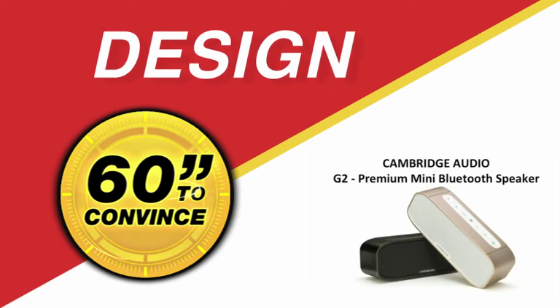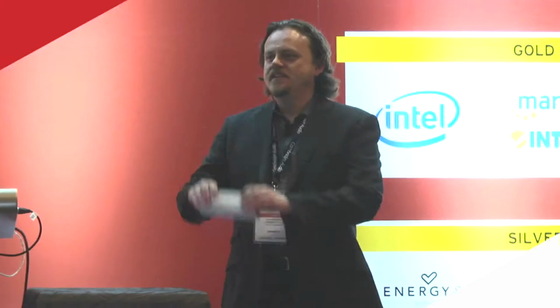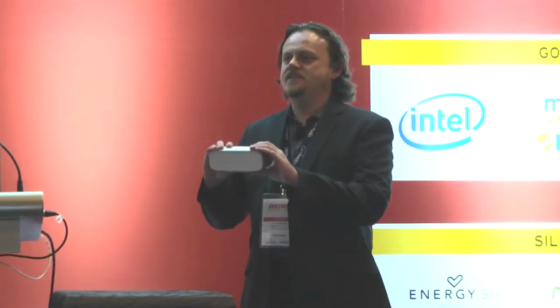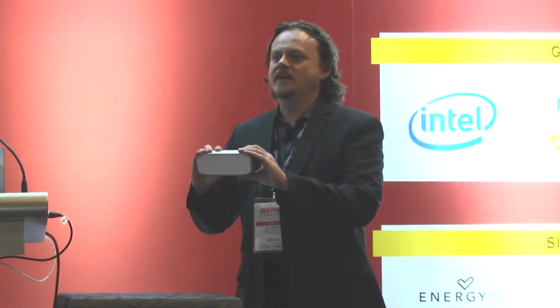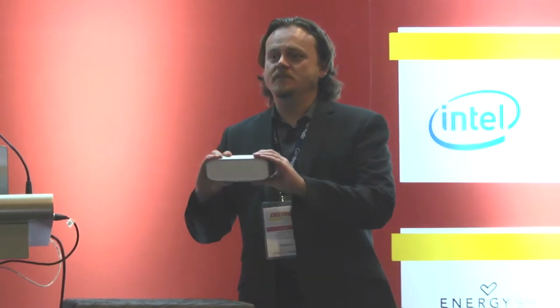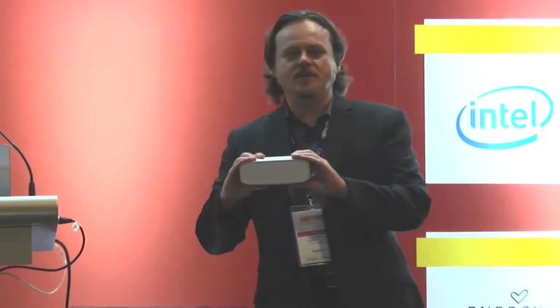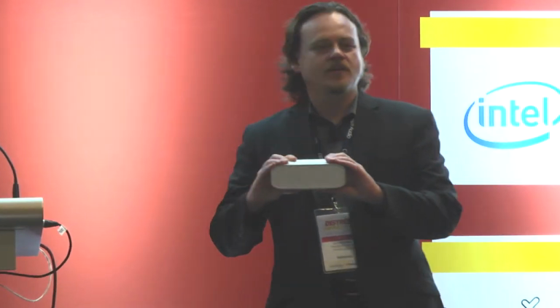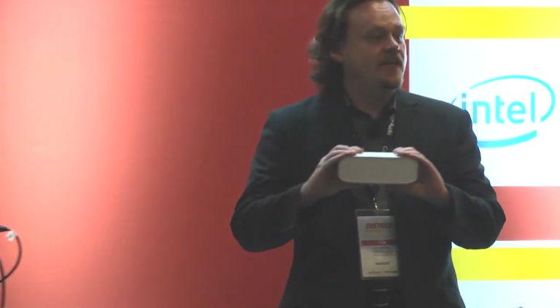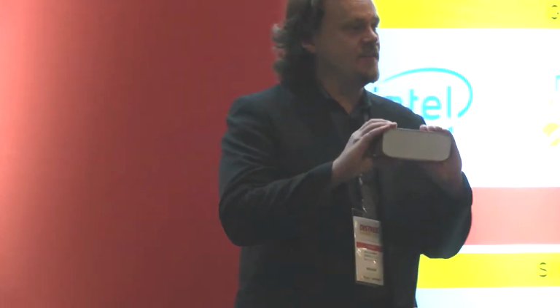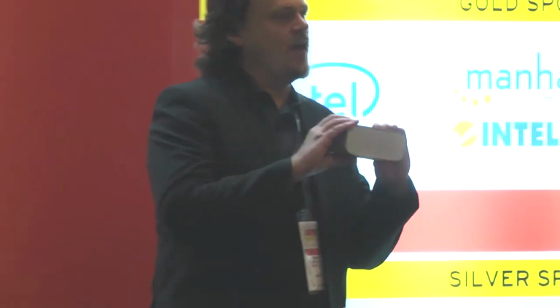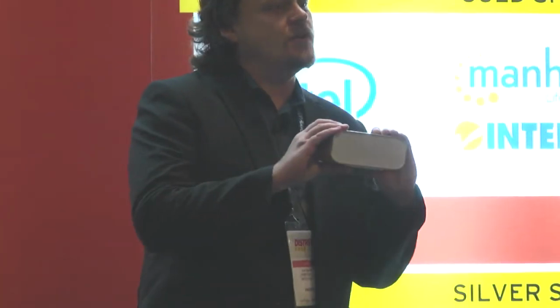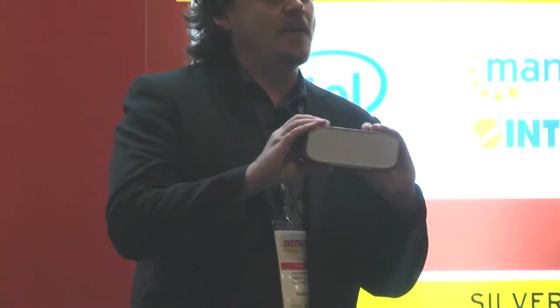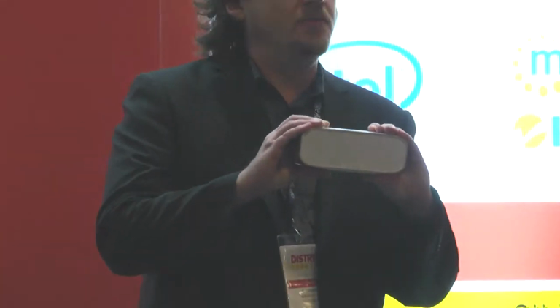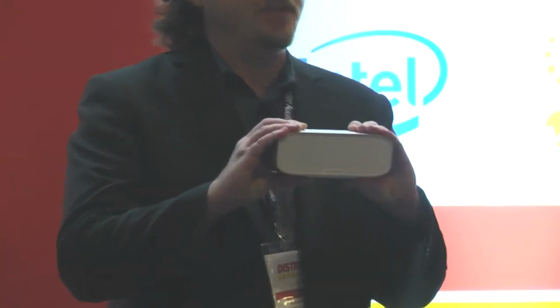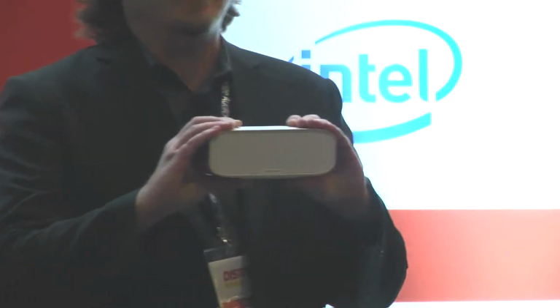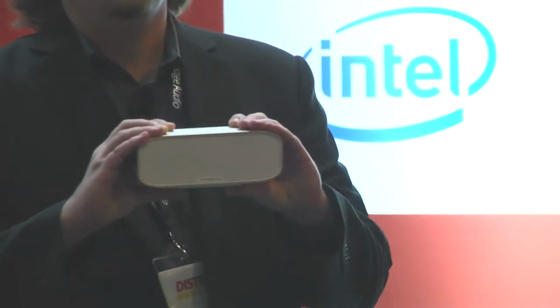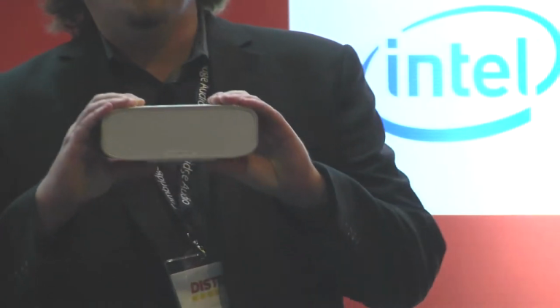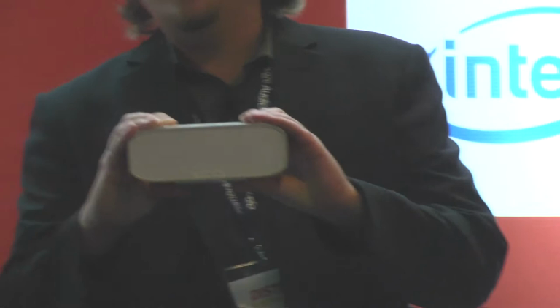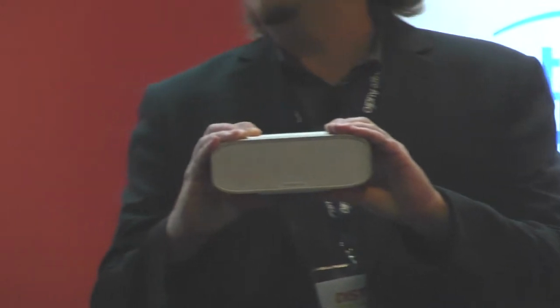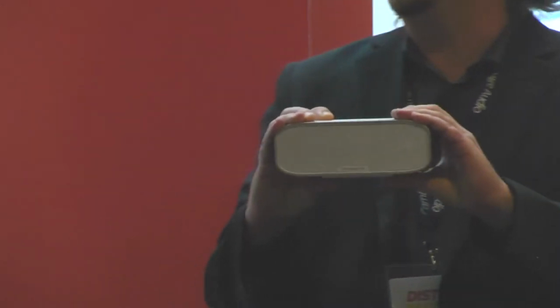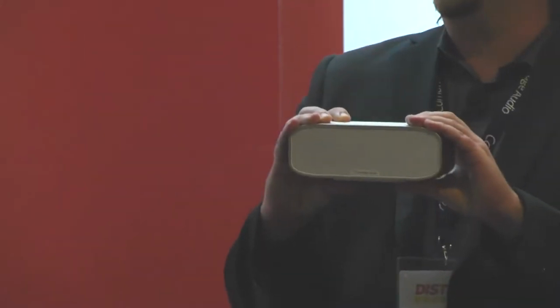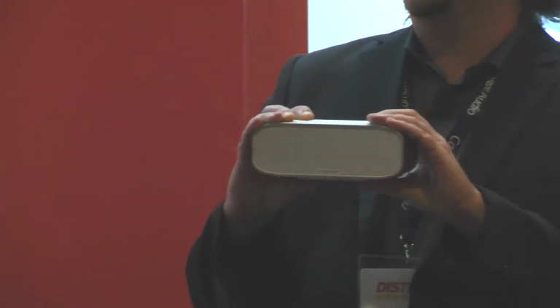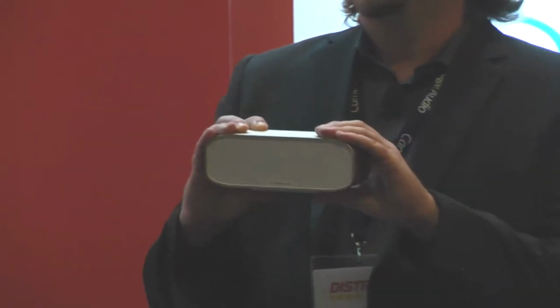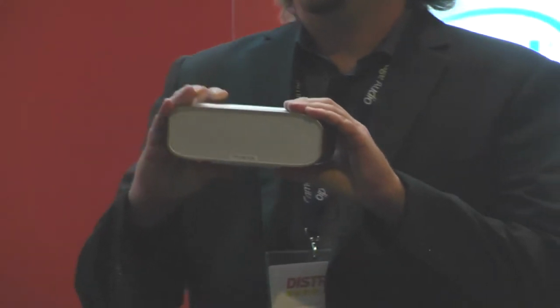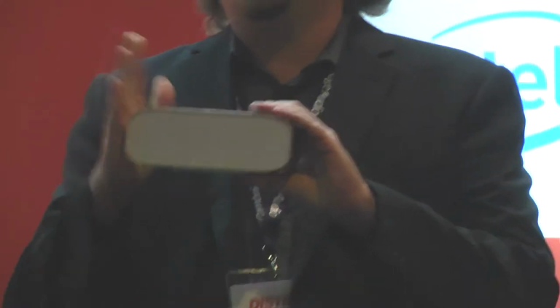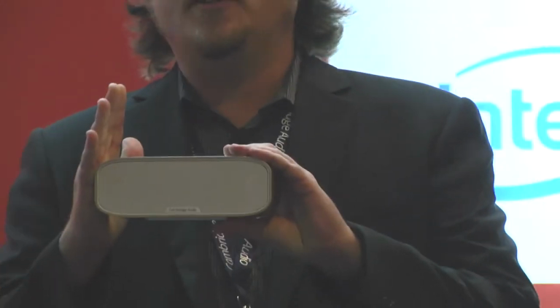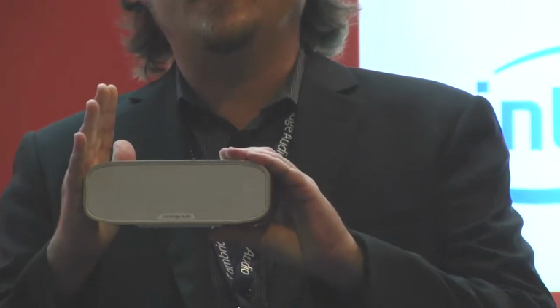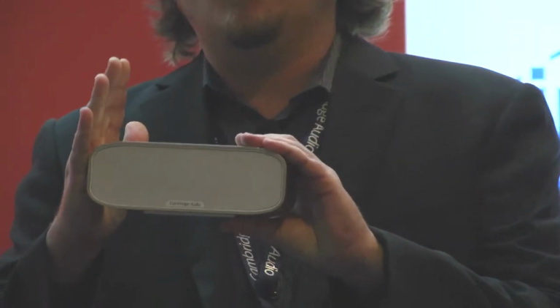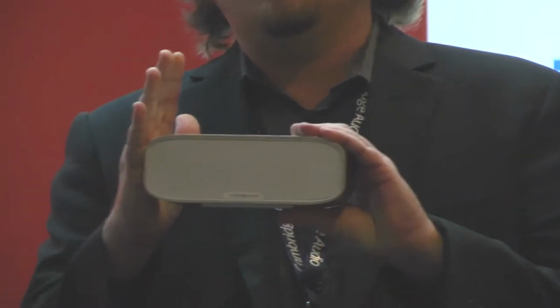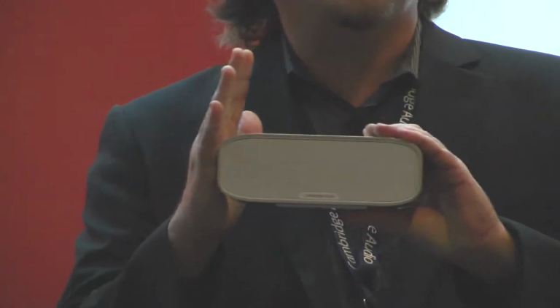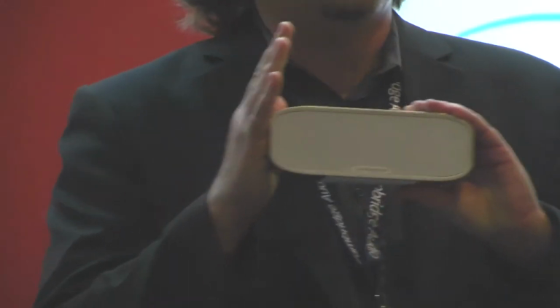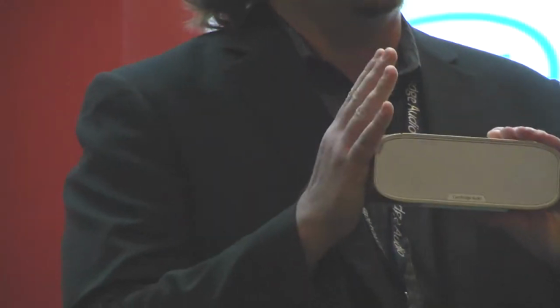The G2 by Cambridge Audio is the ultra compact Bluetooth speaker with highly optimized acoustics to provide you with incredible sound on the go.